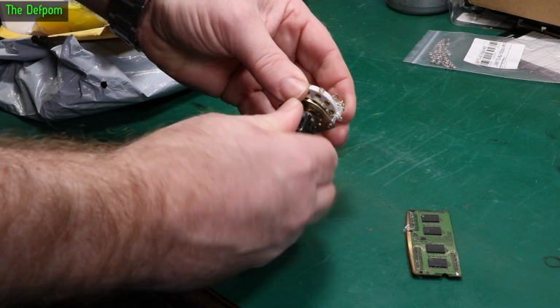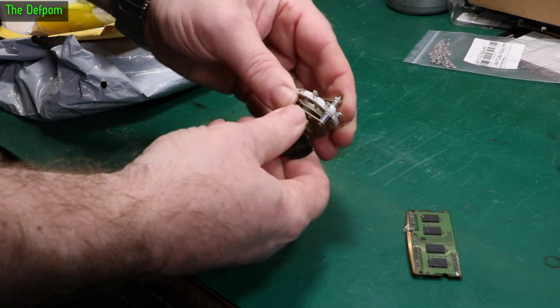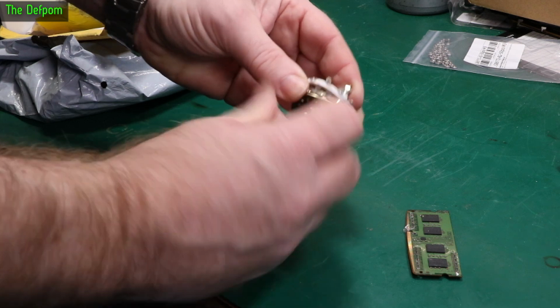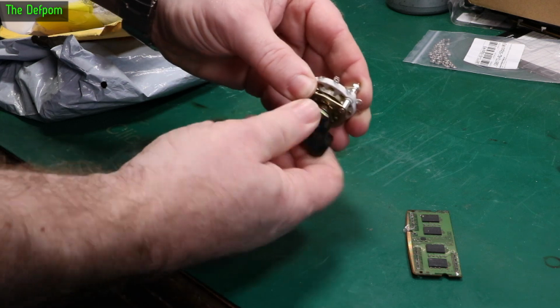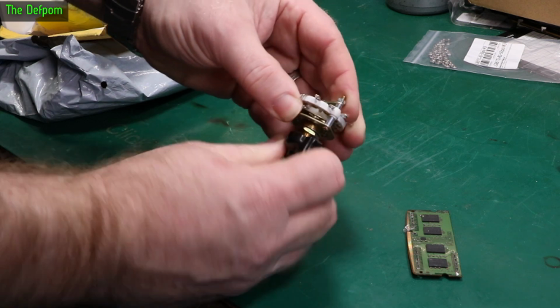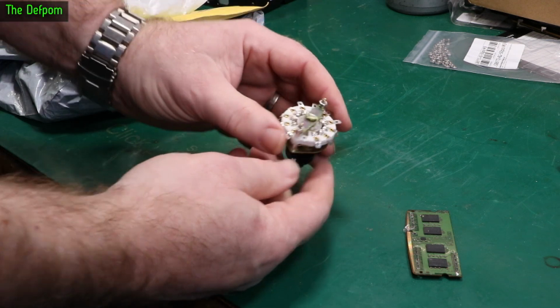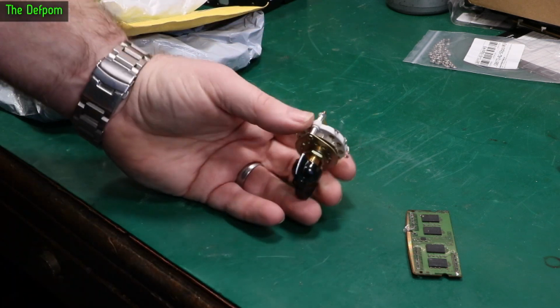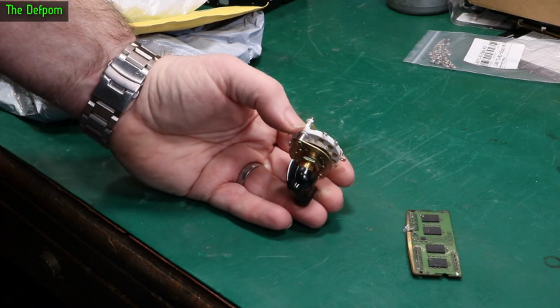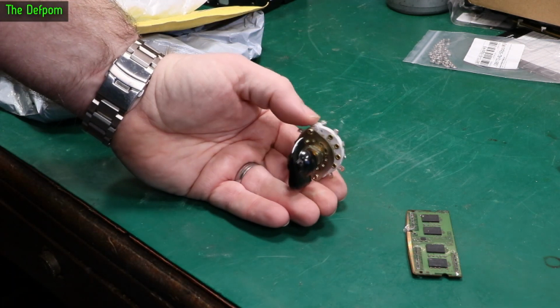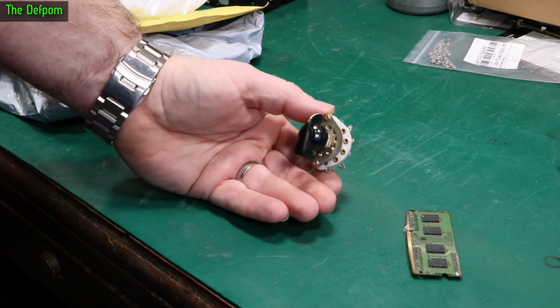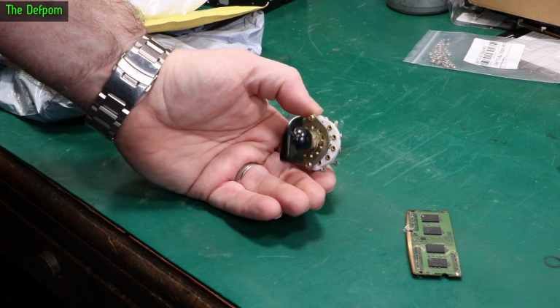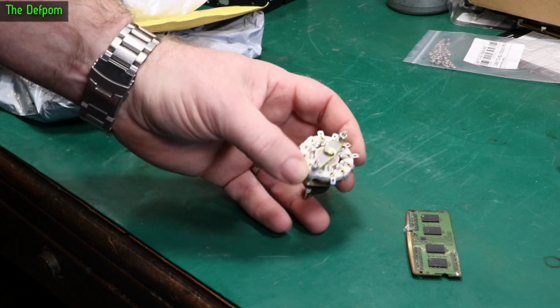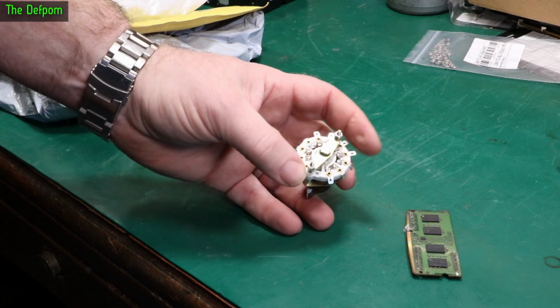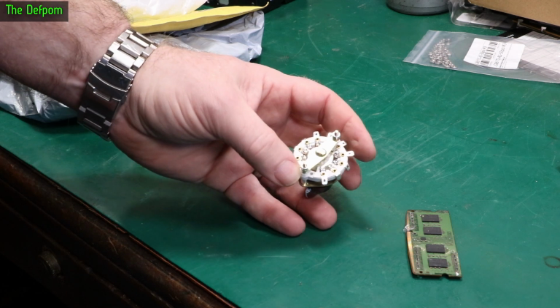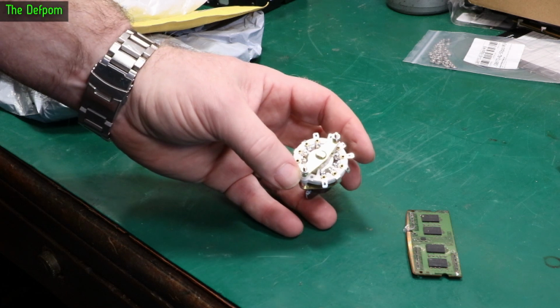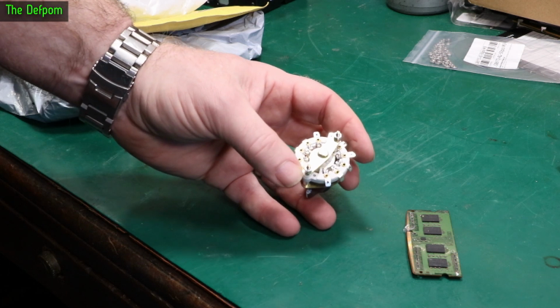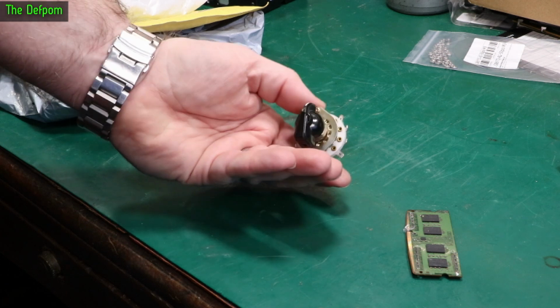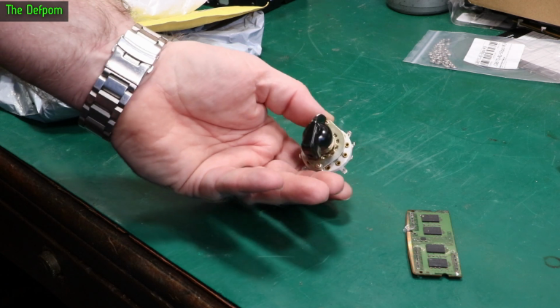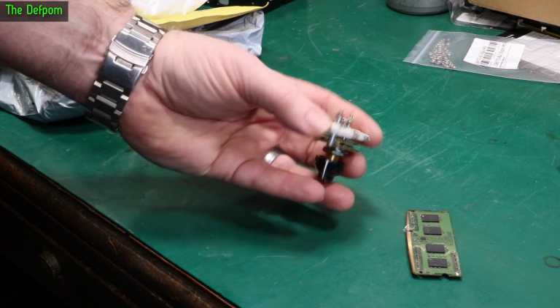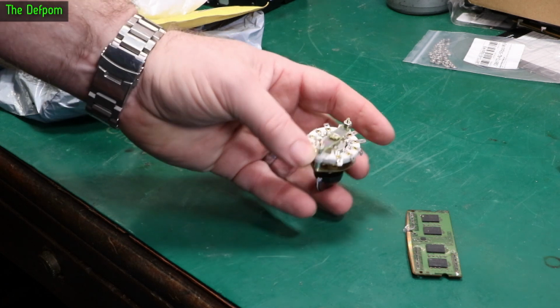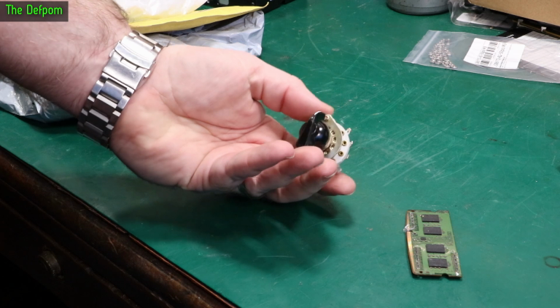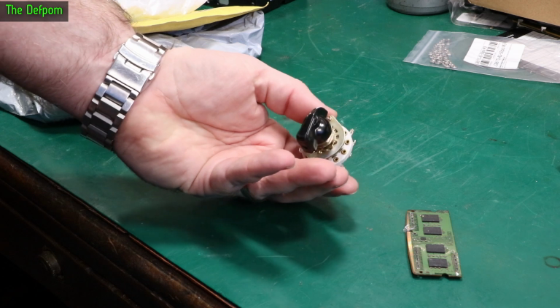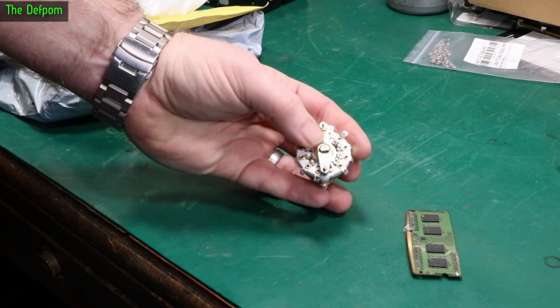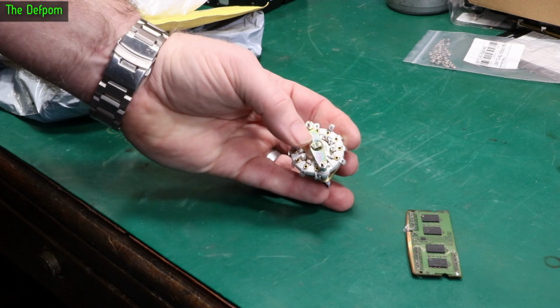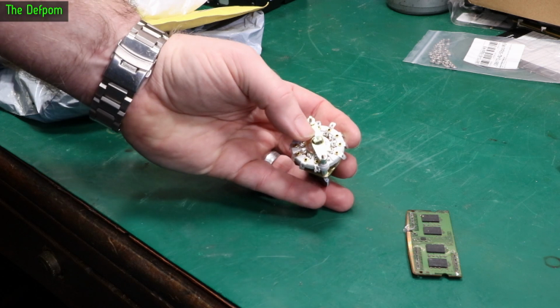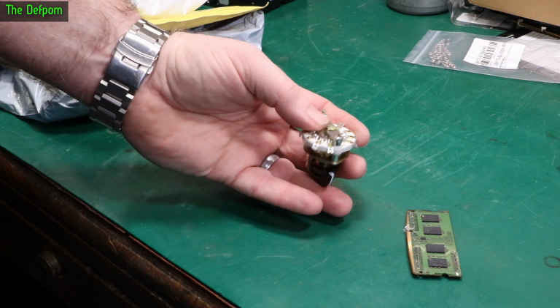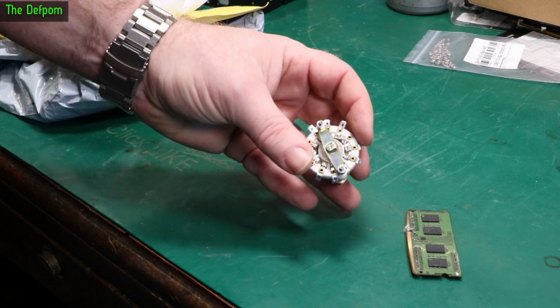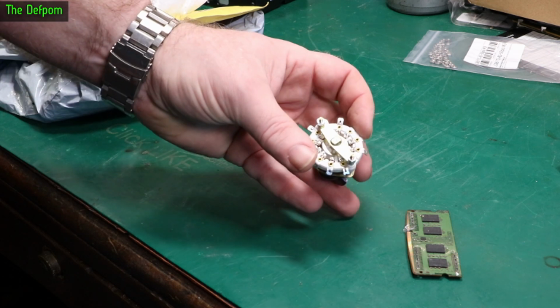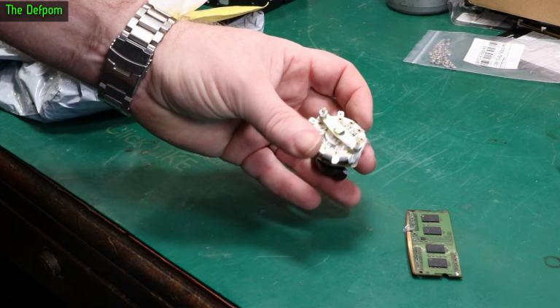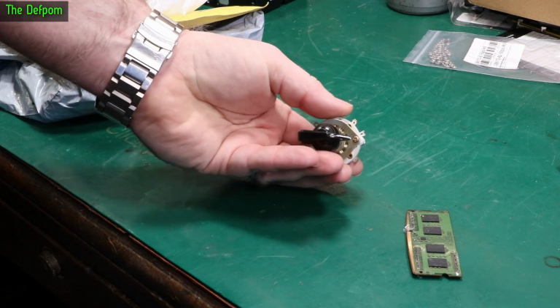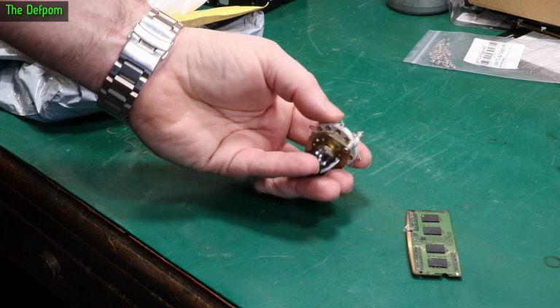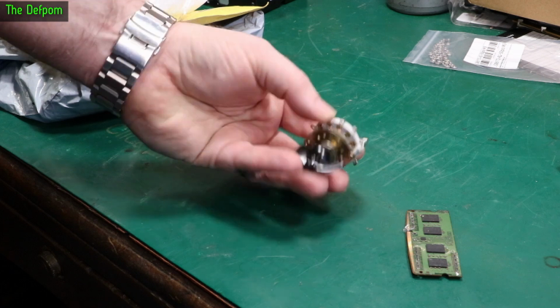This is for a repair project I've been doing — or will be doing. I started looking at it before on the live stream, but I found the switch is broken and I needed to replace the switch. So I've got this as one of the options for a switch I could use. If it physically fits I could use this one, it's just a single pole 10 position switch — that's the plan.